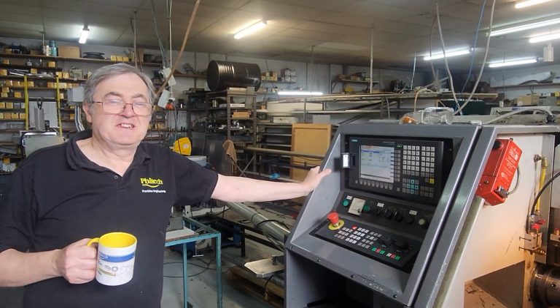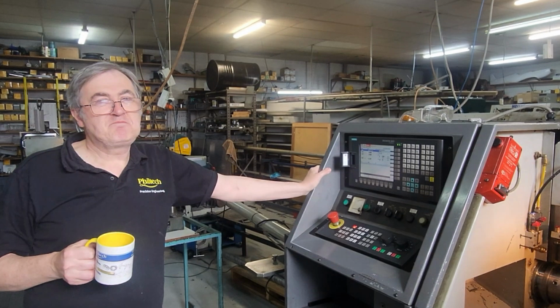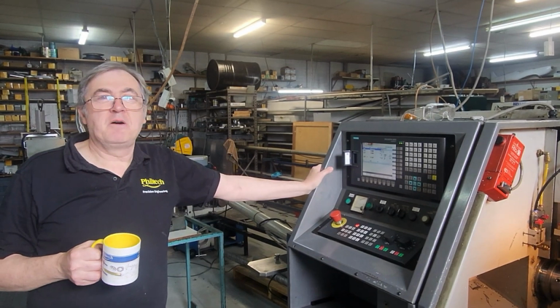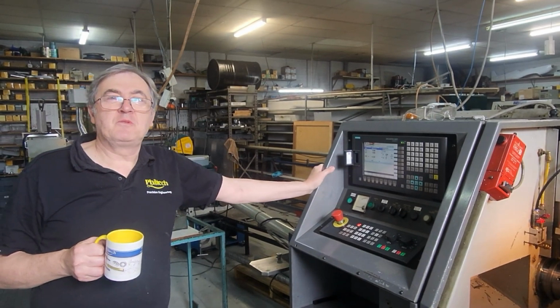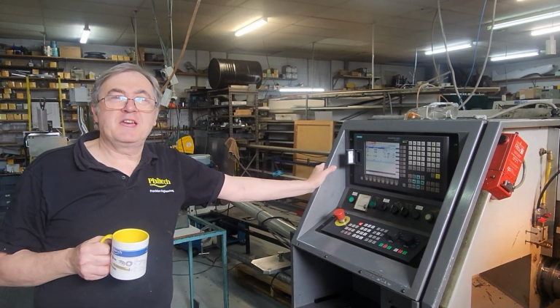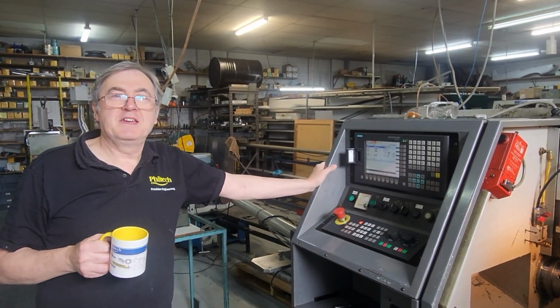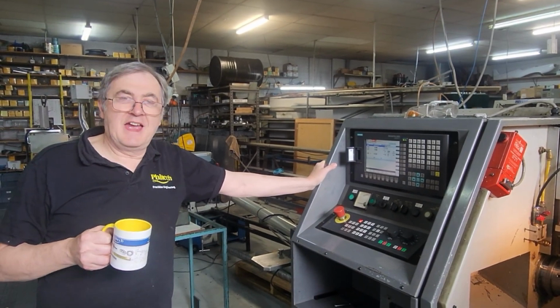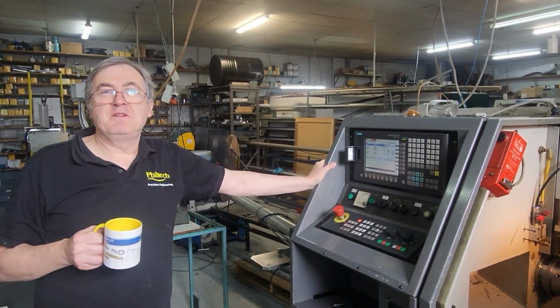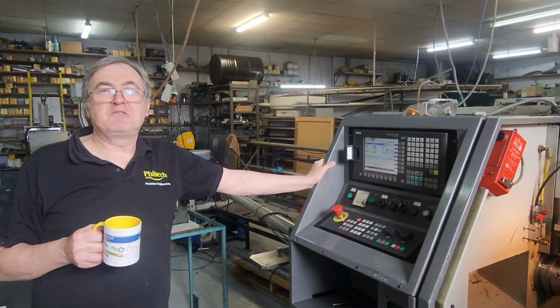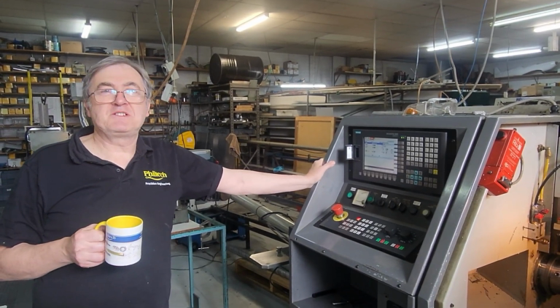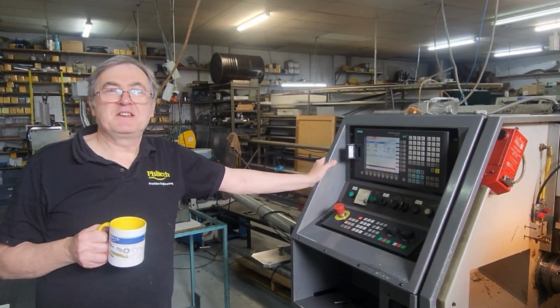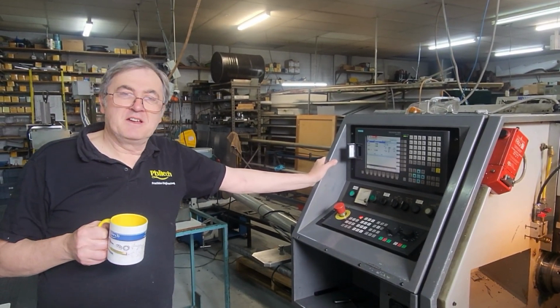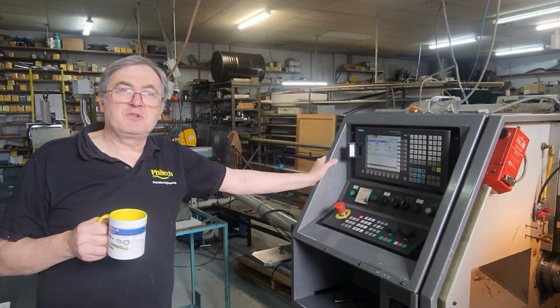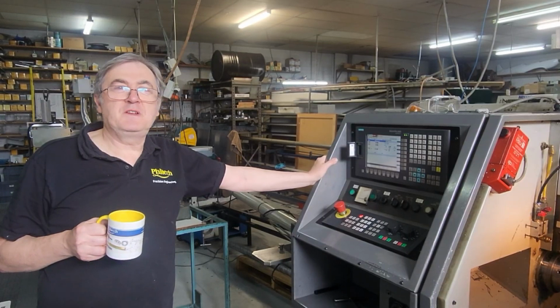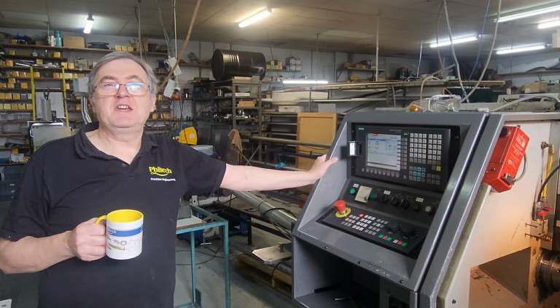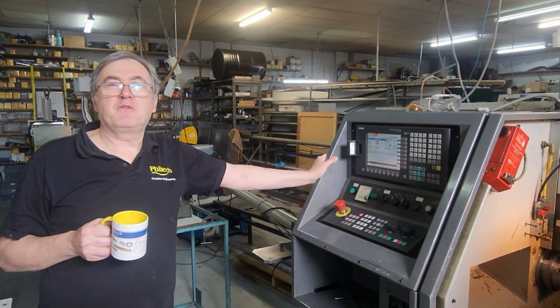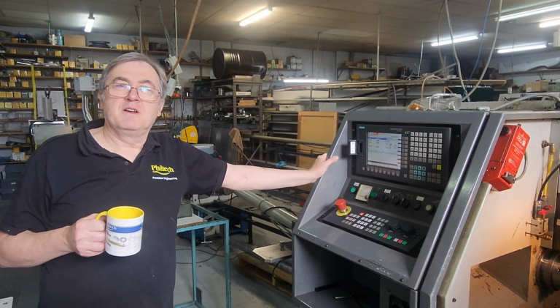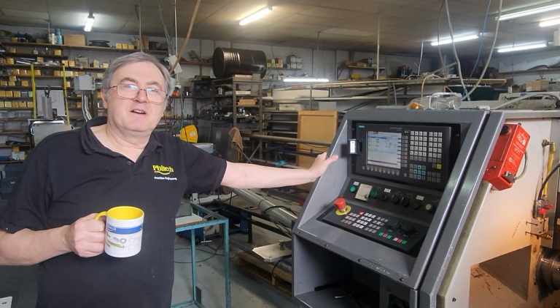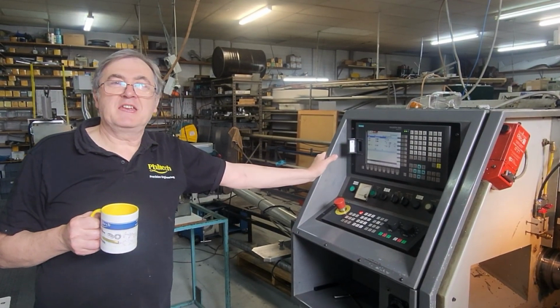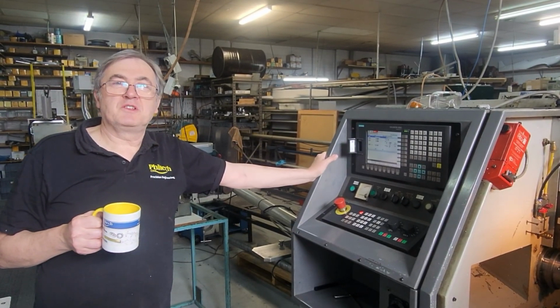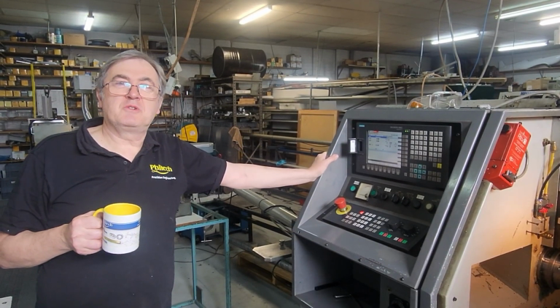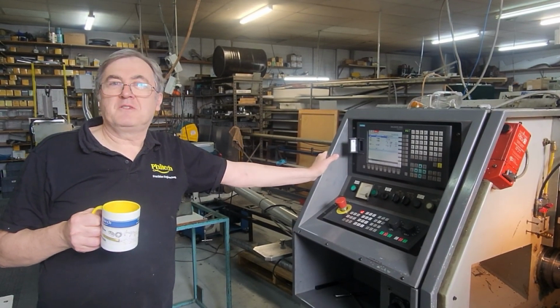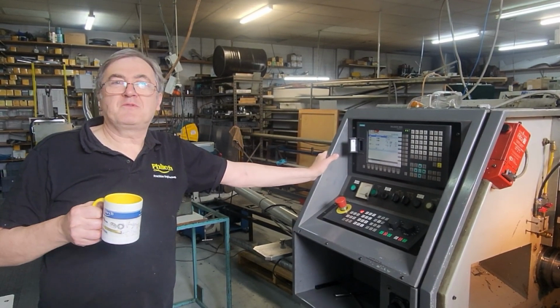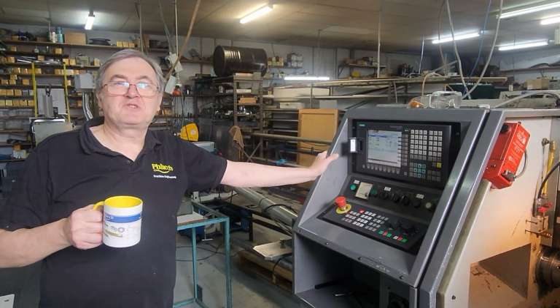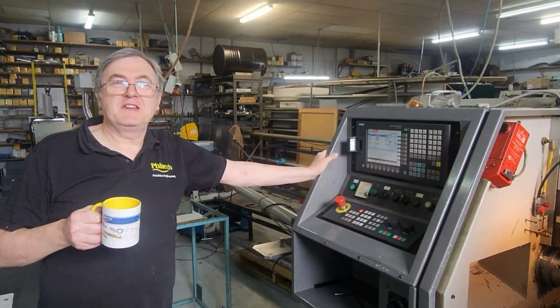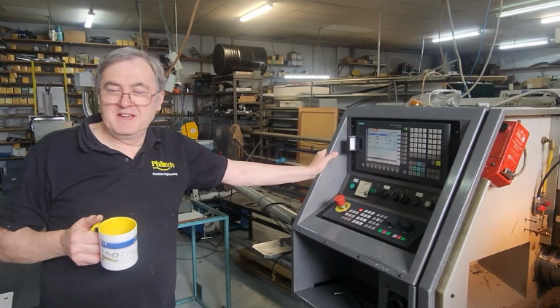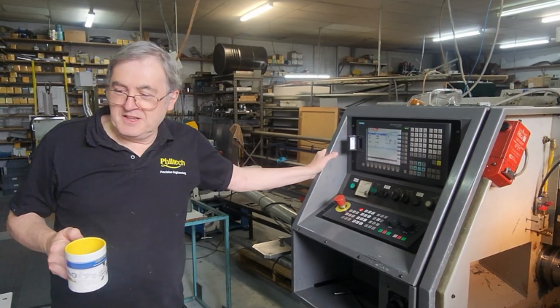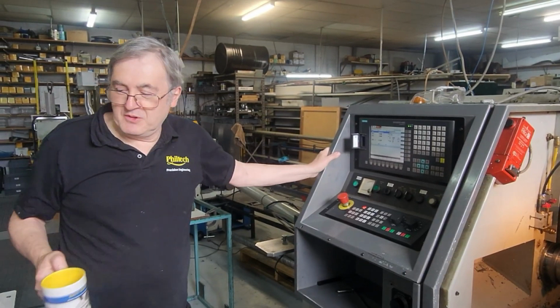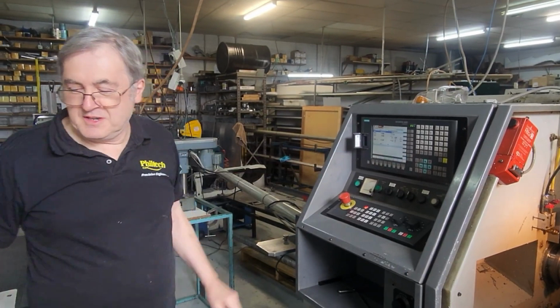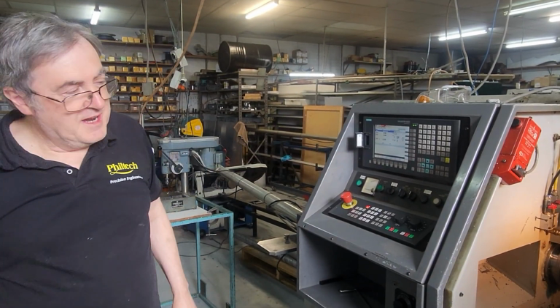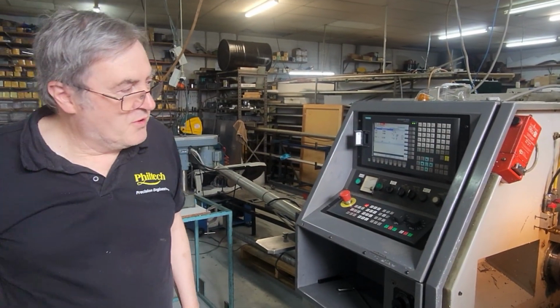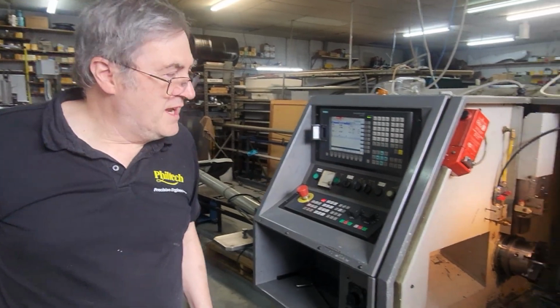G'day, I'm Phil from Phil Tech, and Merry Christmas. I thought to finish the year off I'd take you on a tour of the factory, so let's have a look at what we've got here.